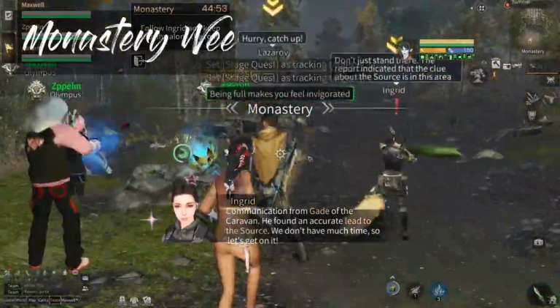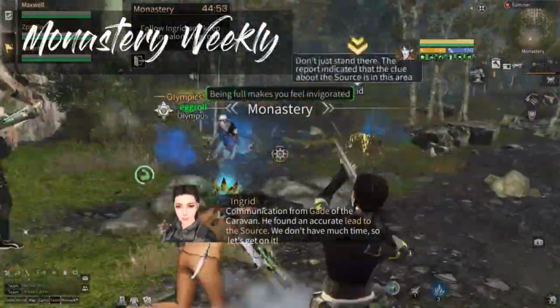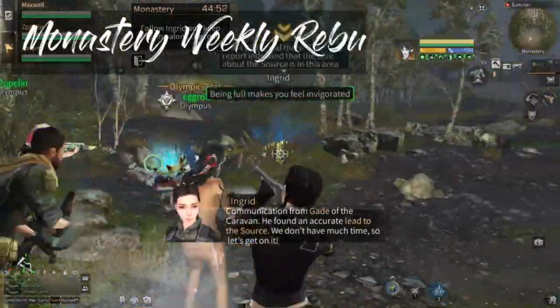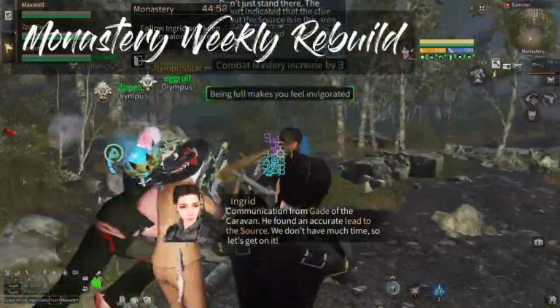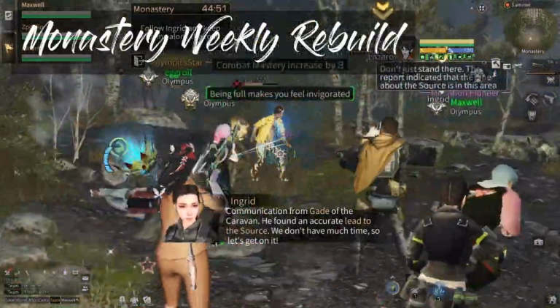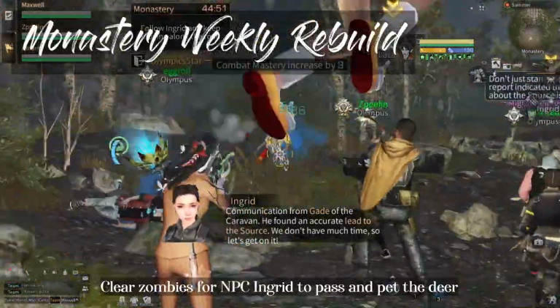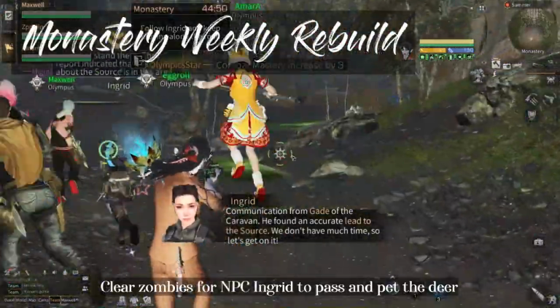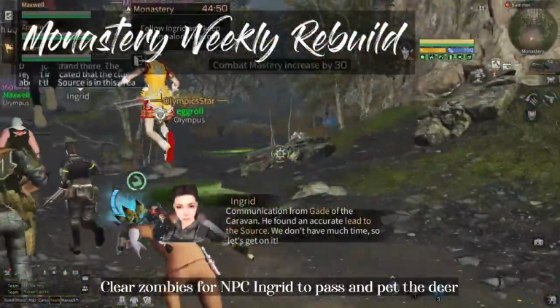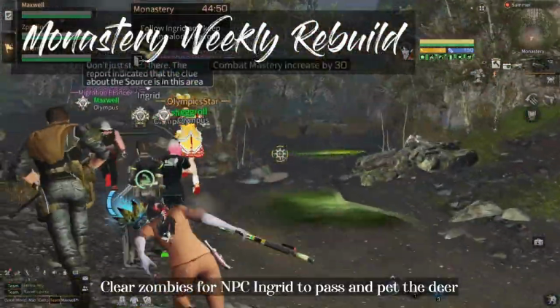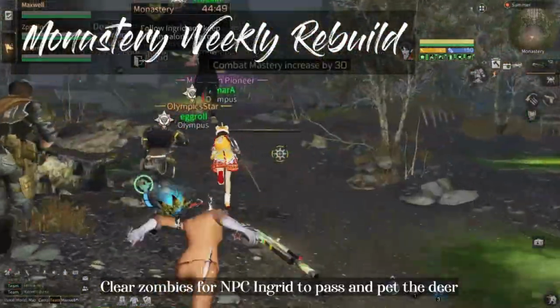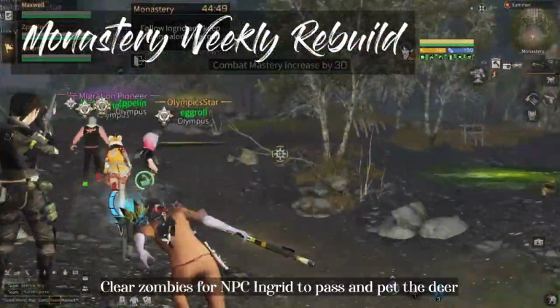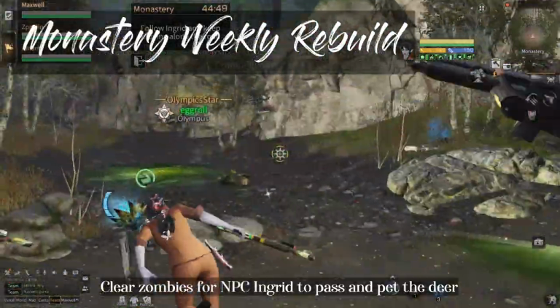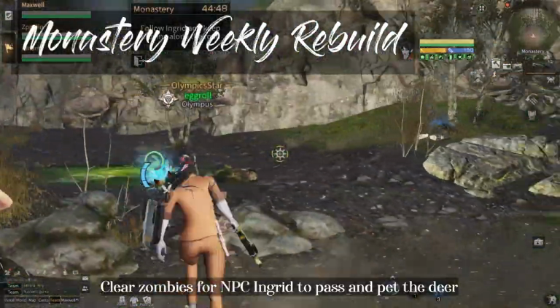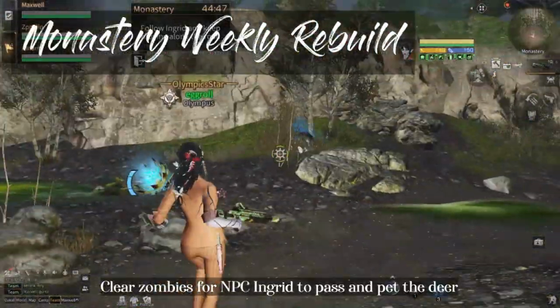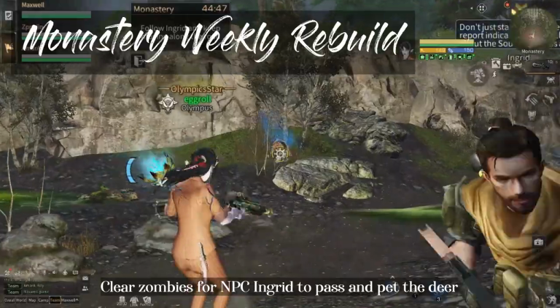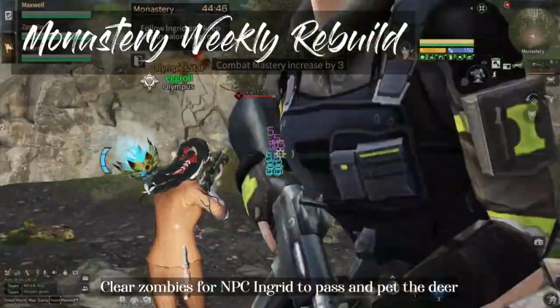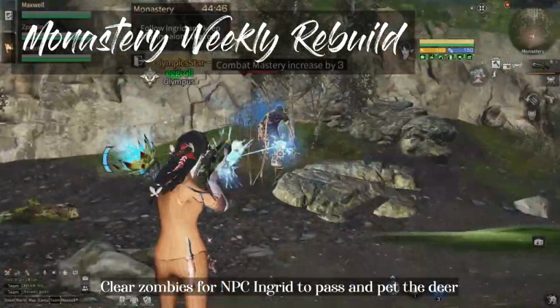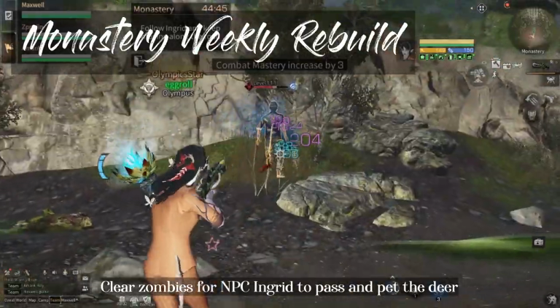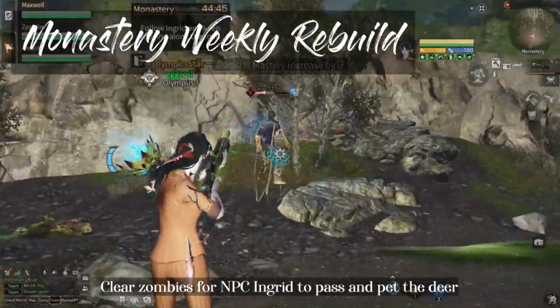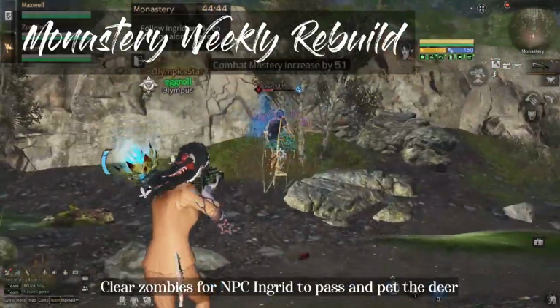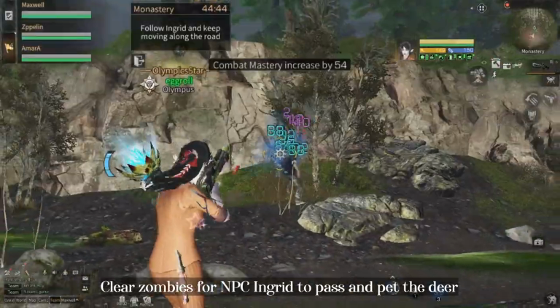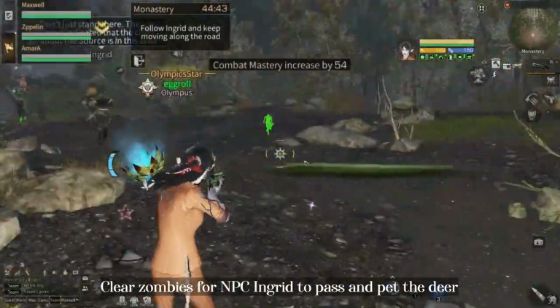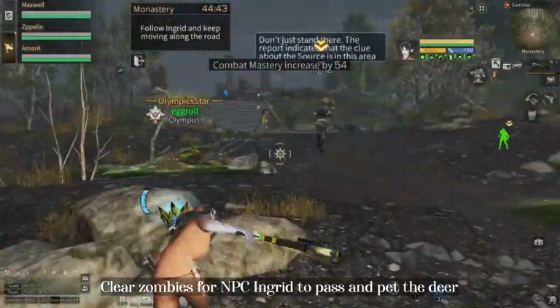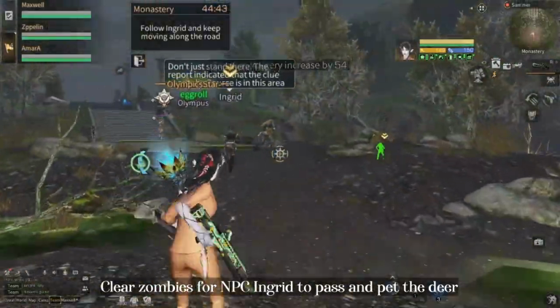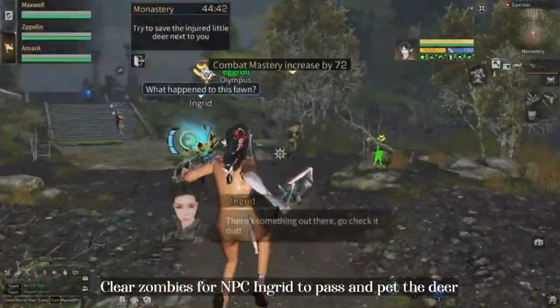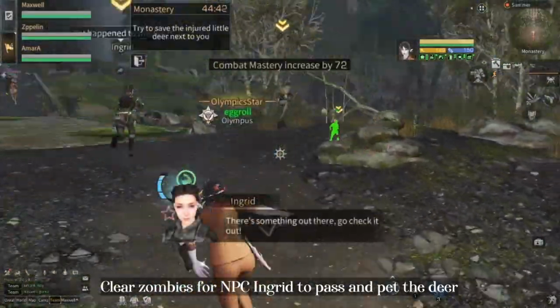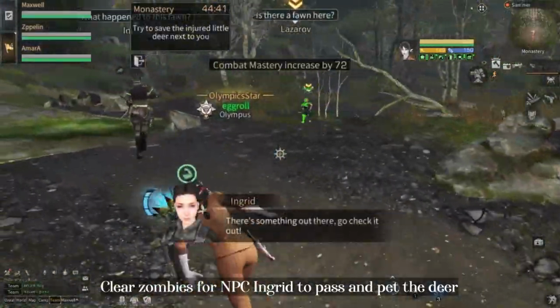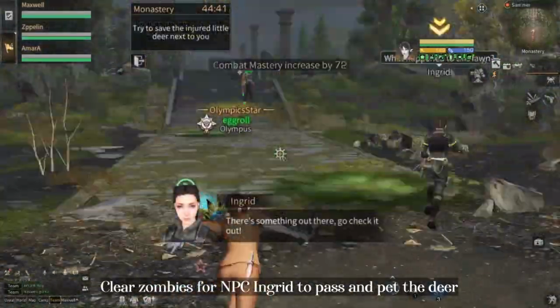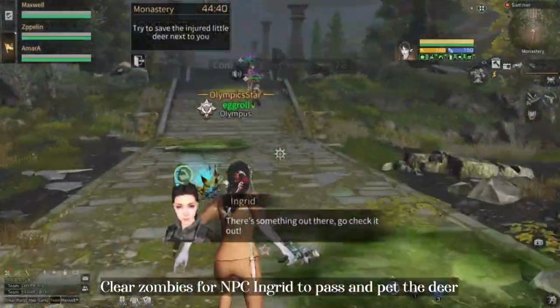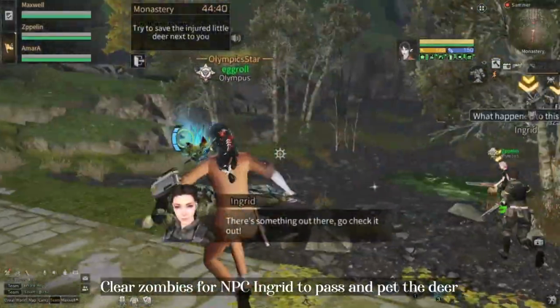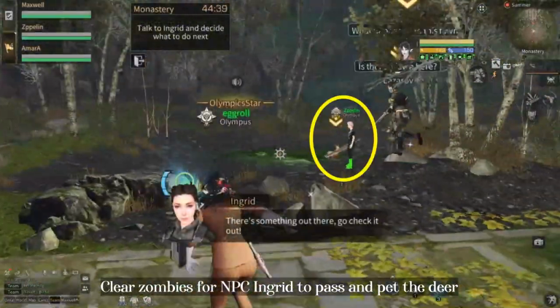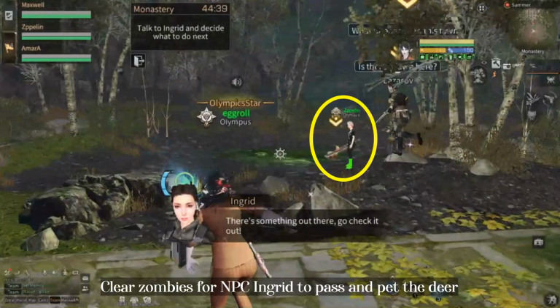At the start, clear the zombies for the Ingrid NPC to pass through, and on the right side there will be a deer for you to pet.